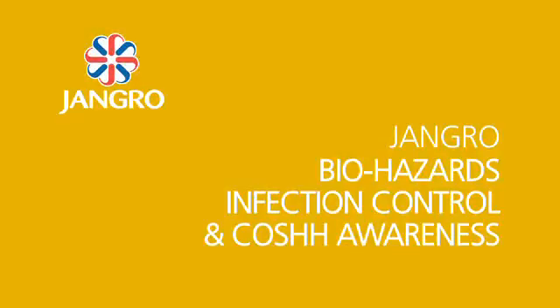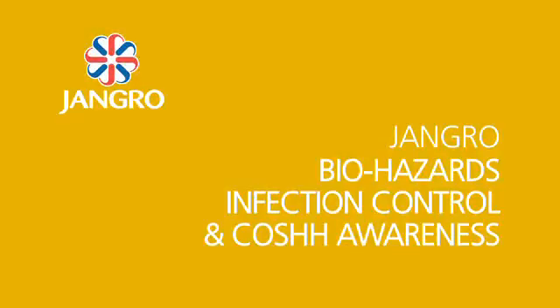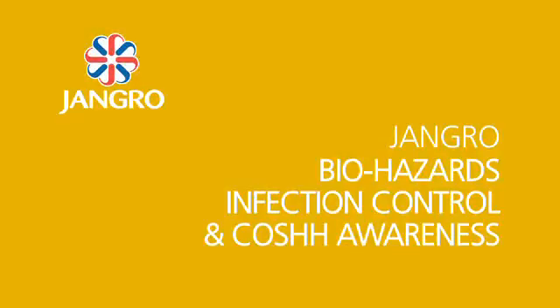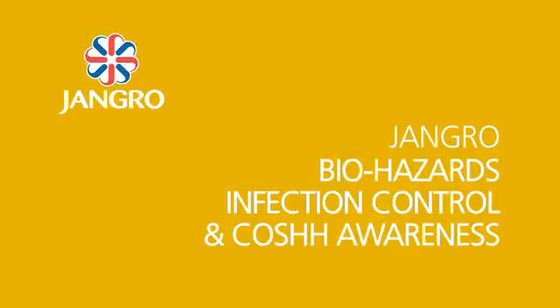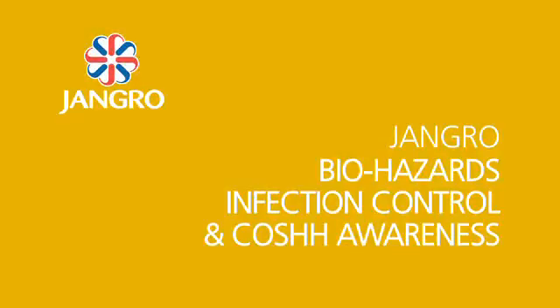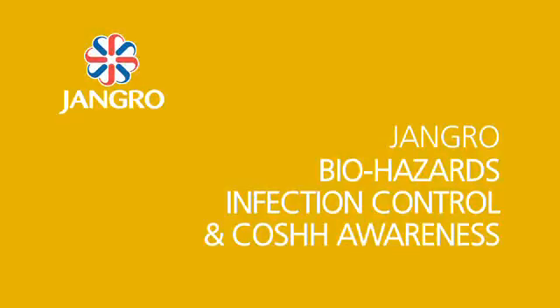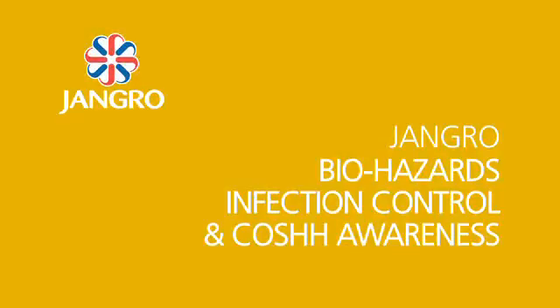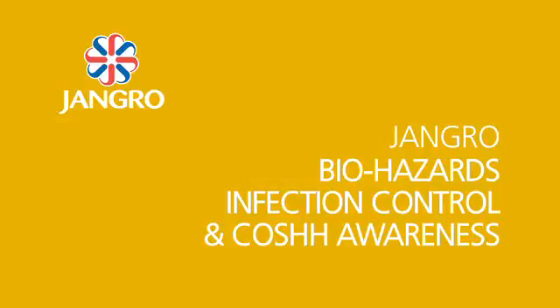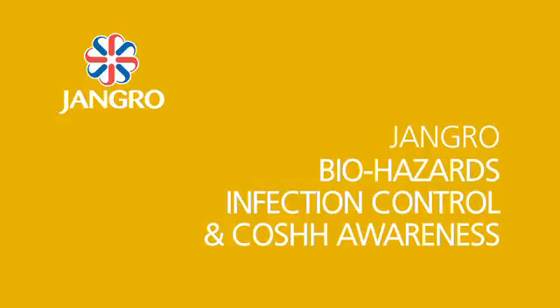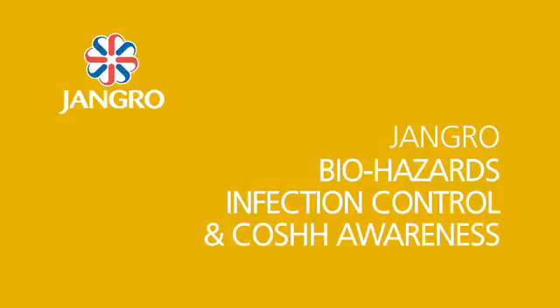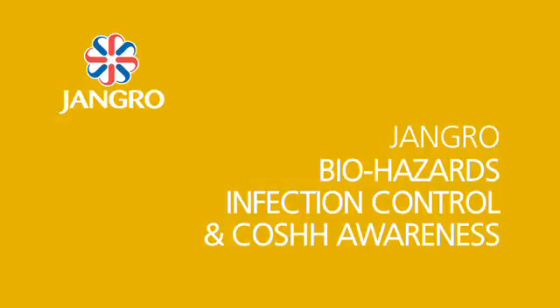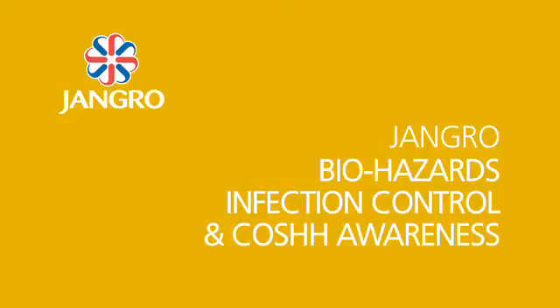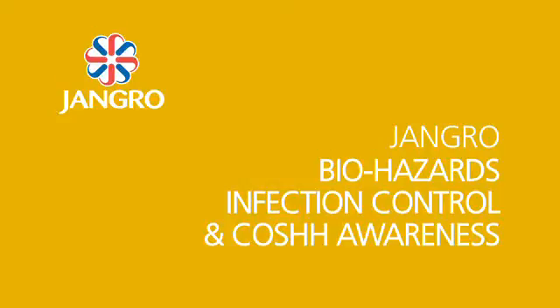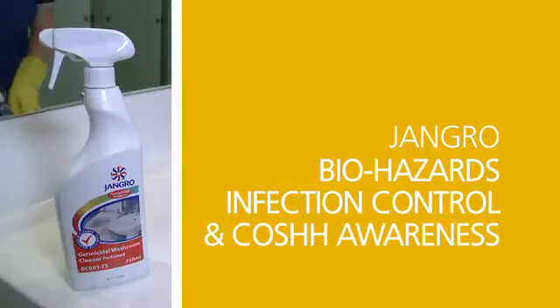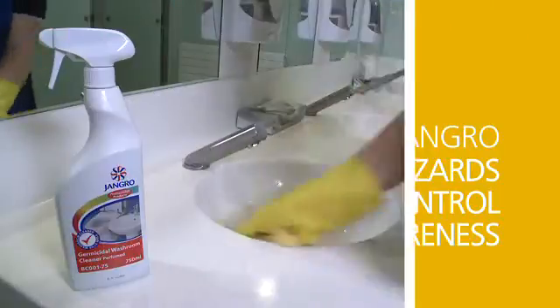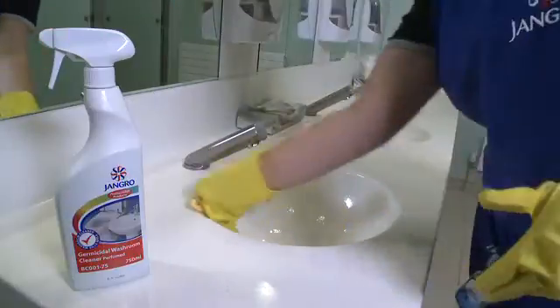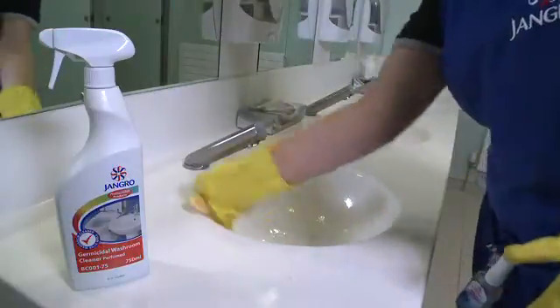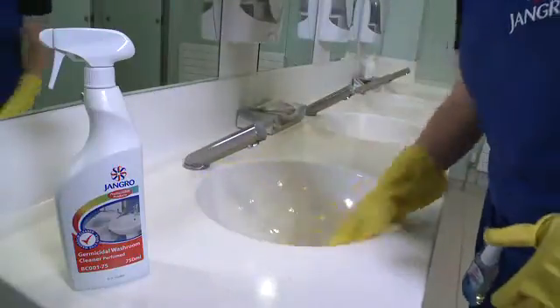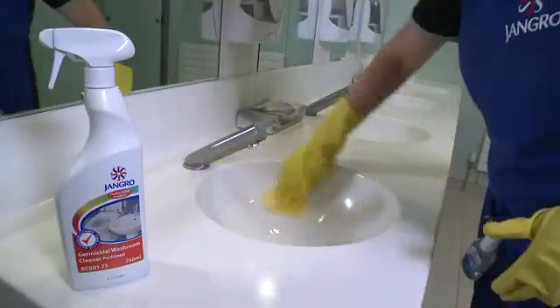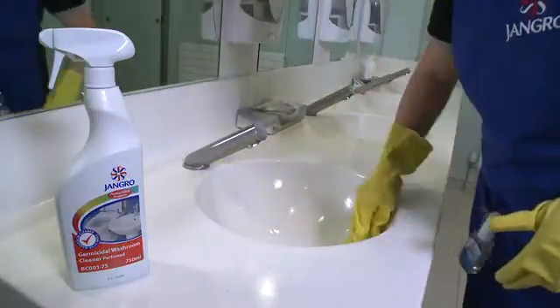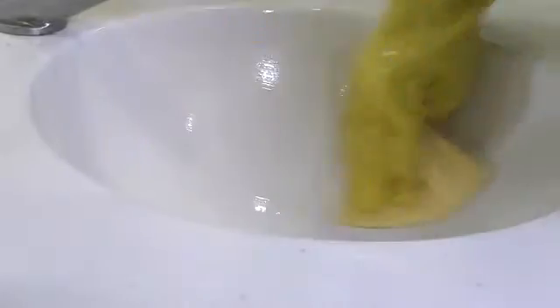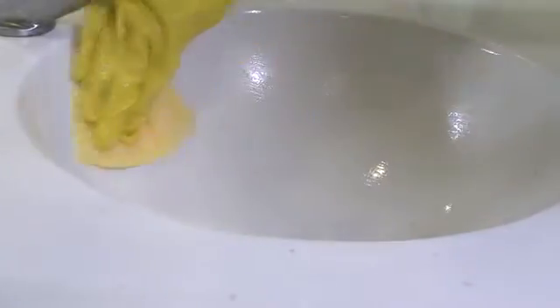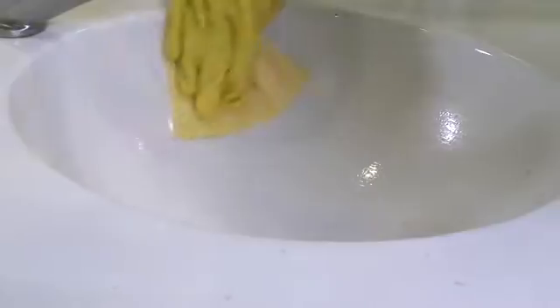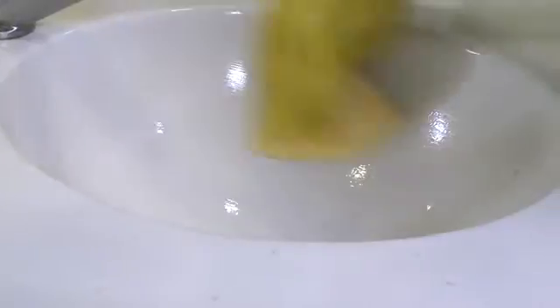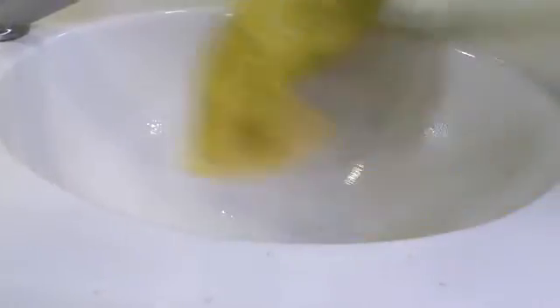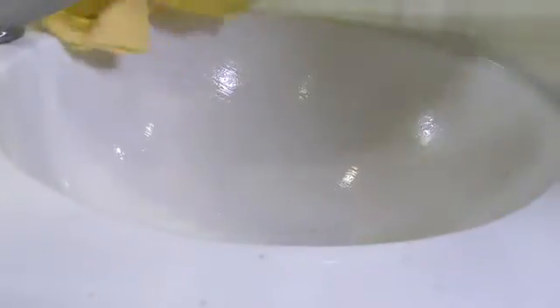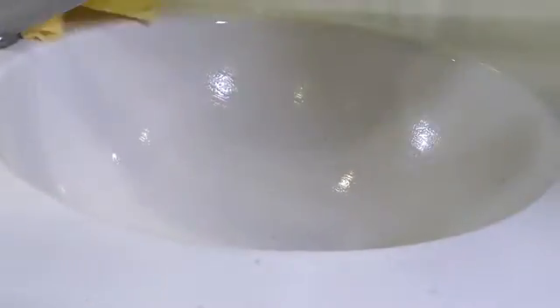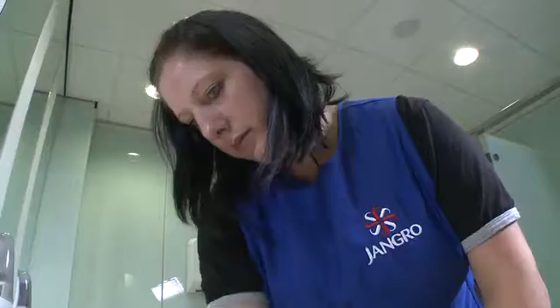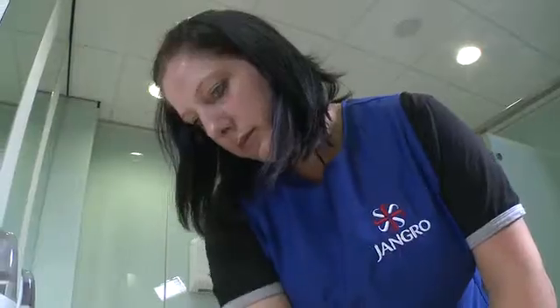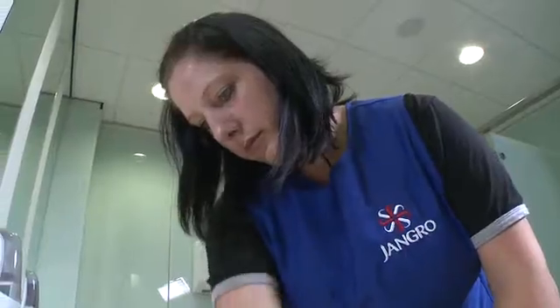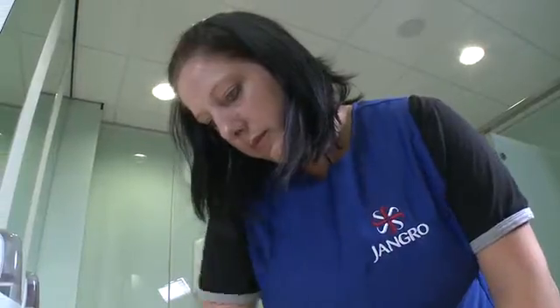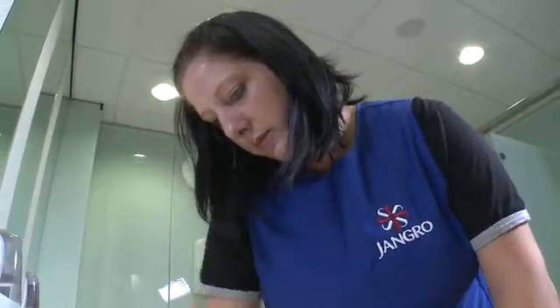Biohazards is the general term used for bugs and germs, and as cleaners, we are all exposed to biological hazards to varying degrees, depending on the nature of the cleaning task we are undertaking.